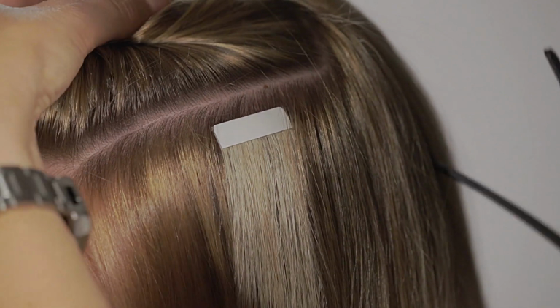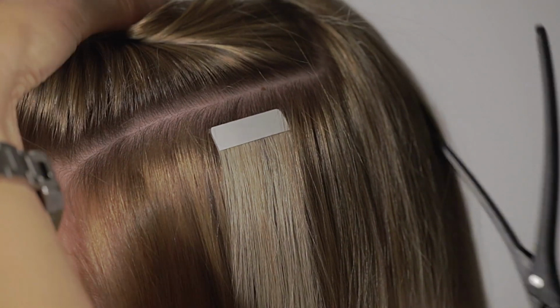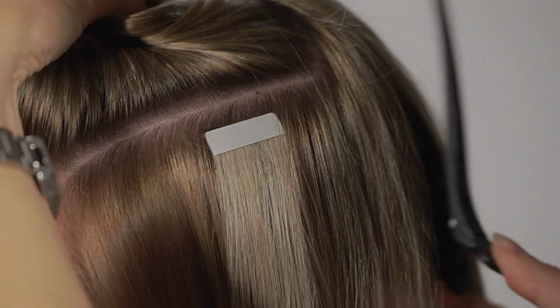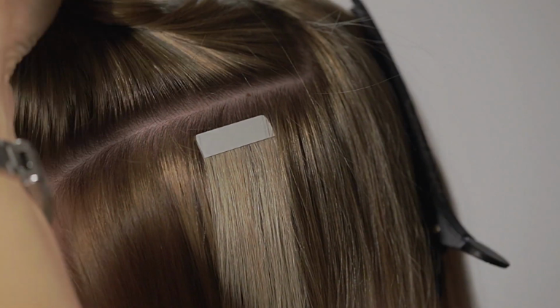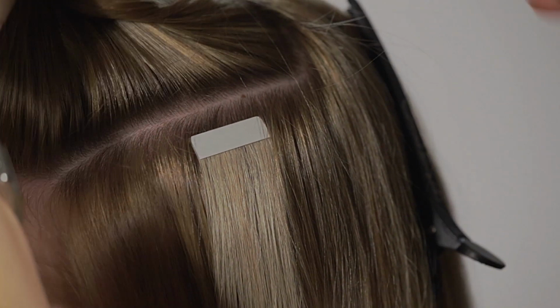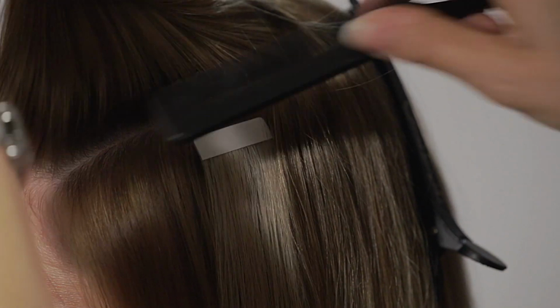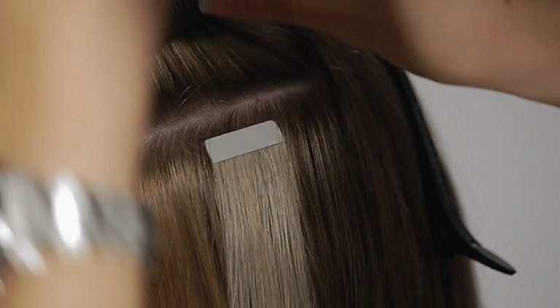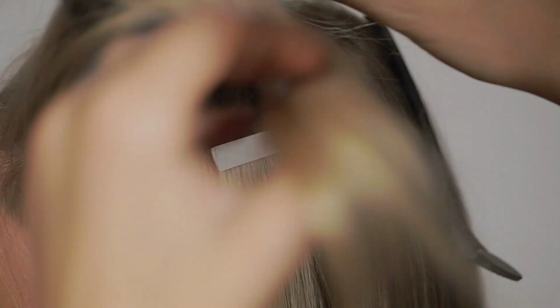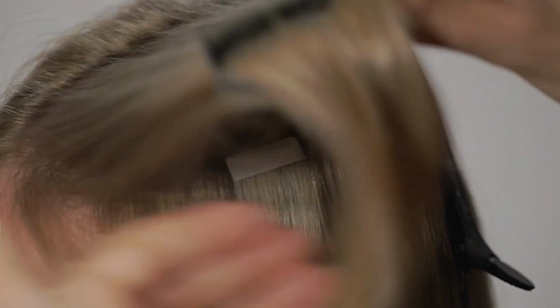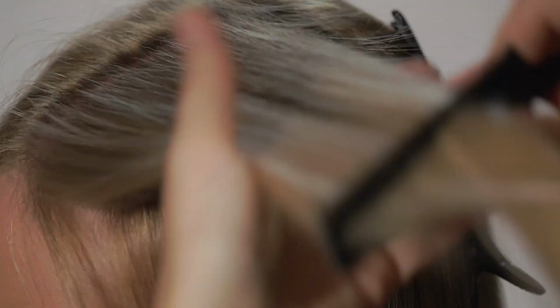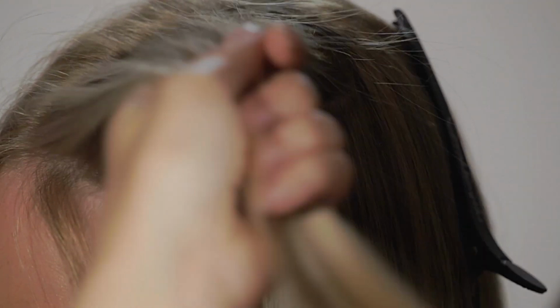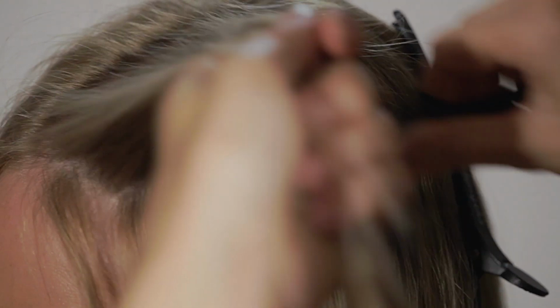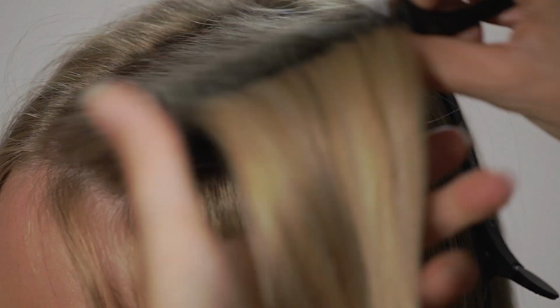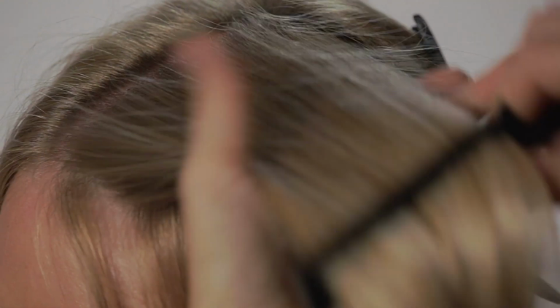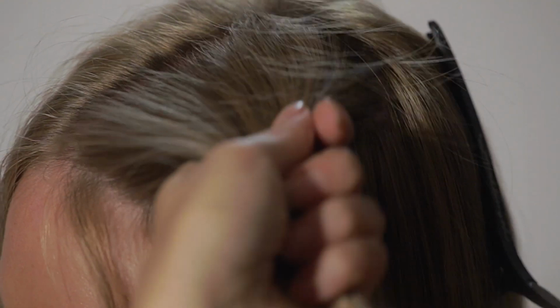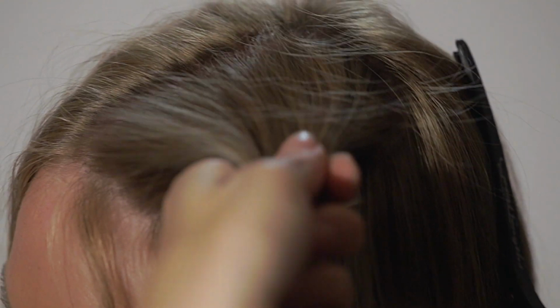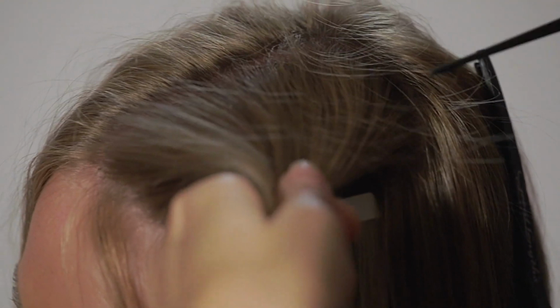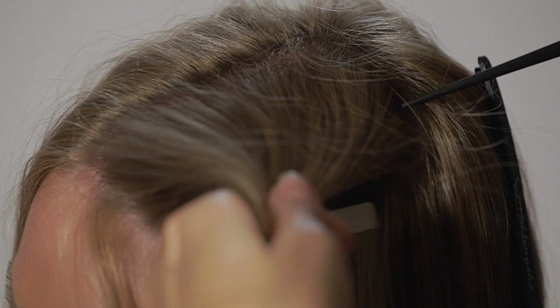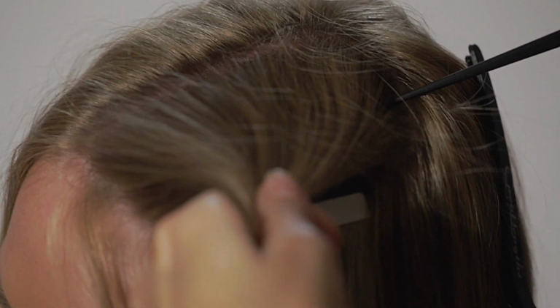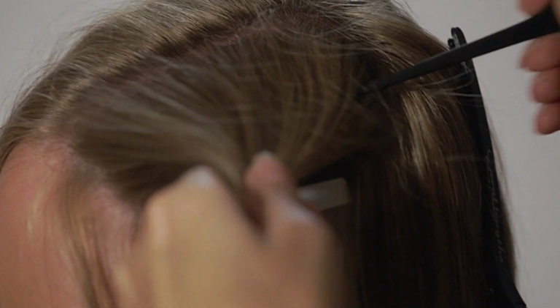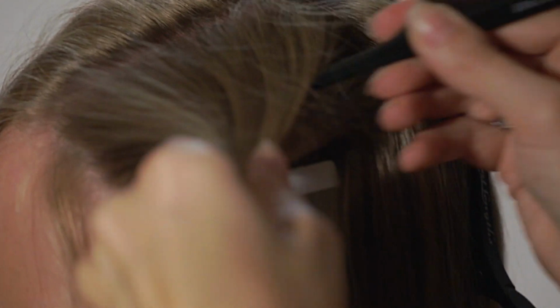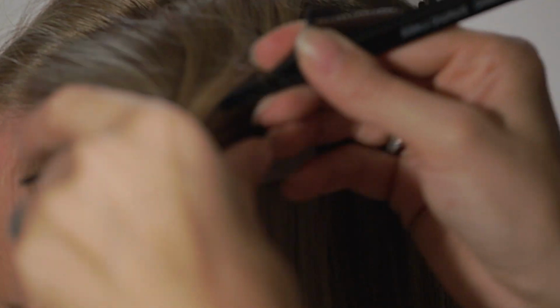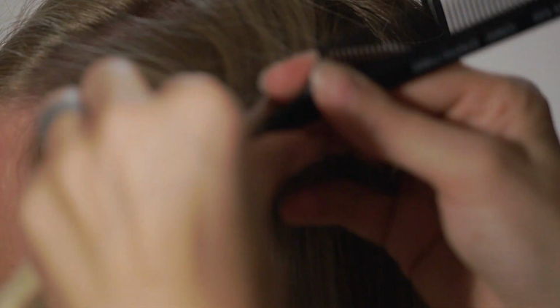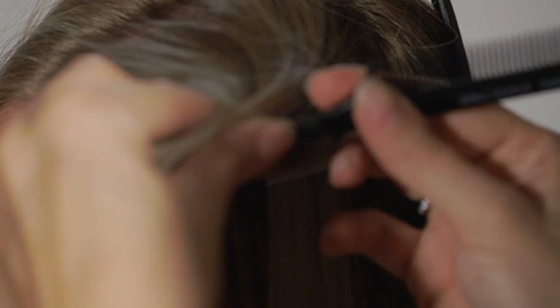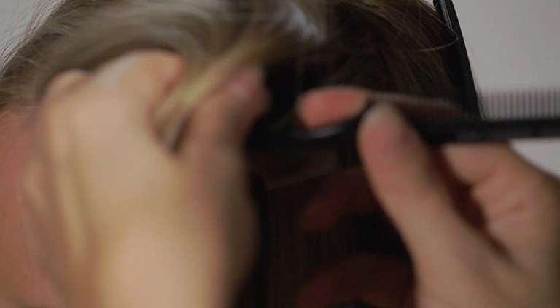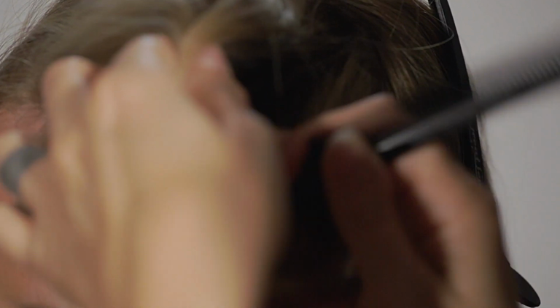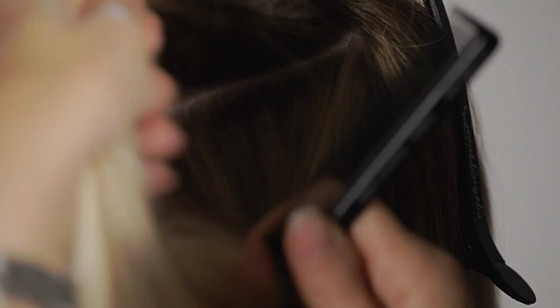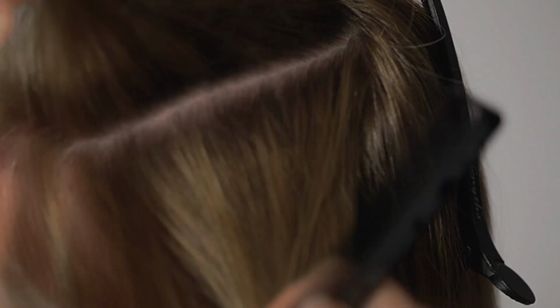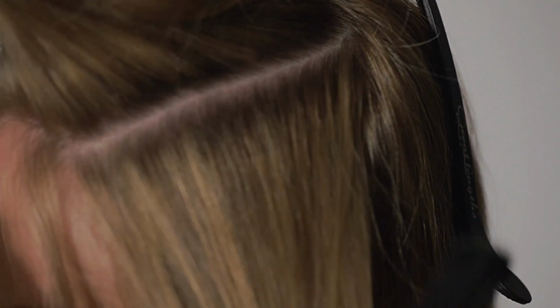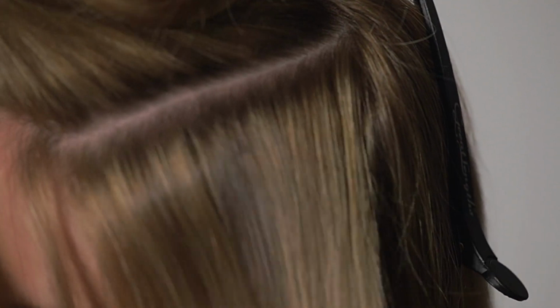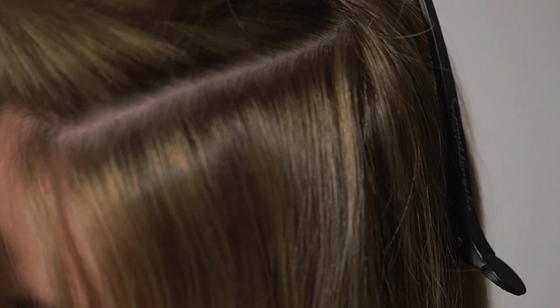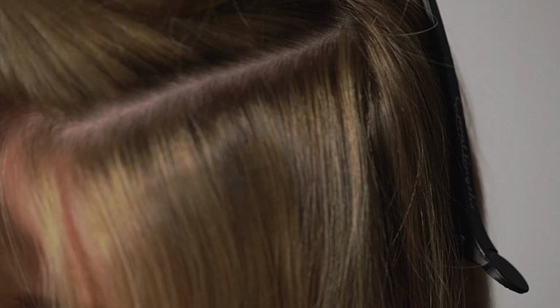Now take the hair that was clipped up and make a 1.5 cm section, which you will need for covering purposes.